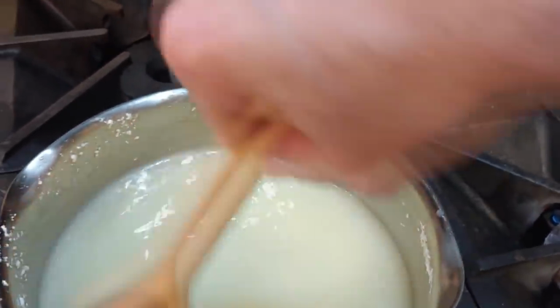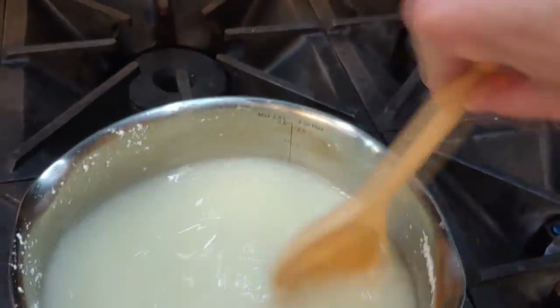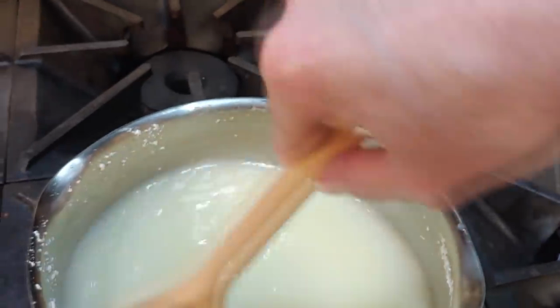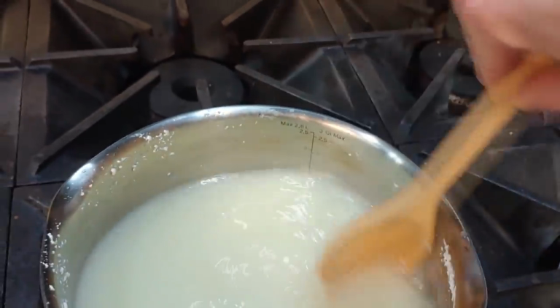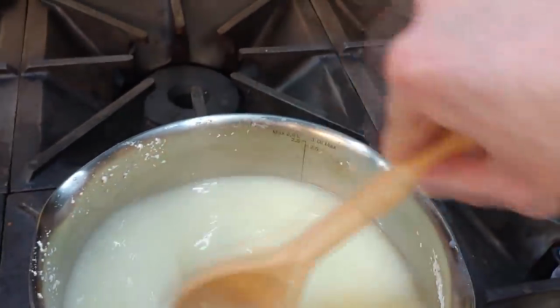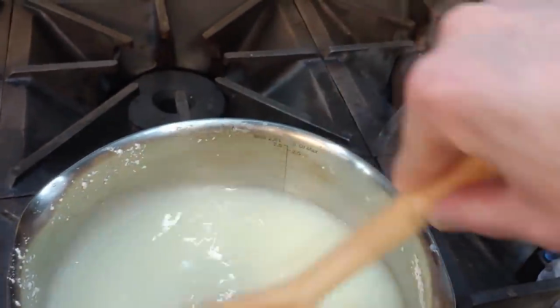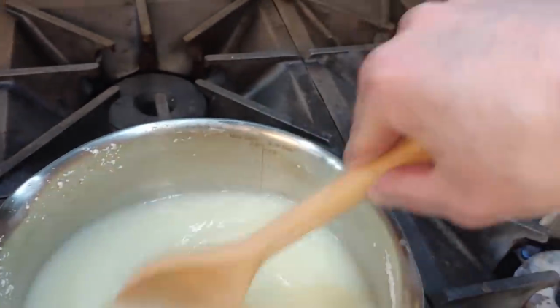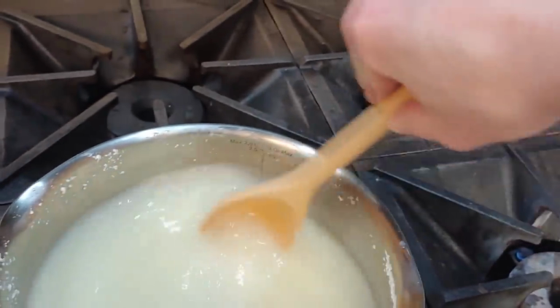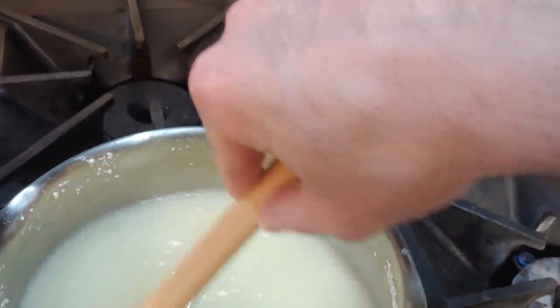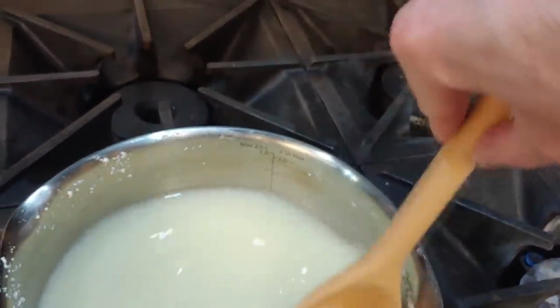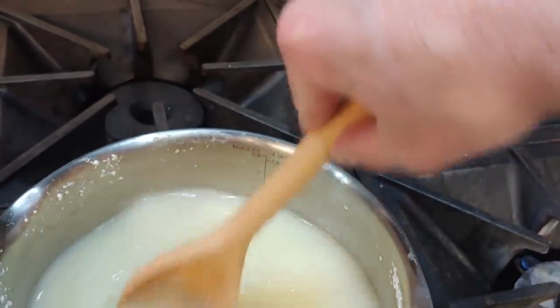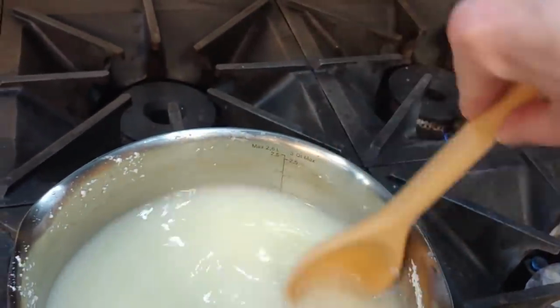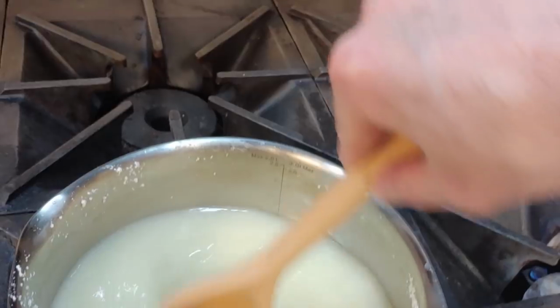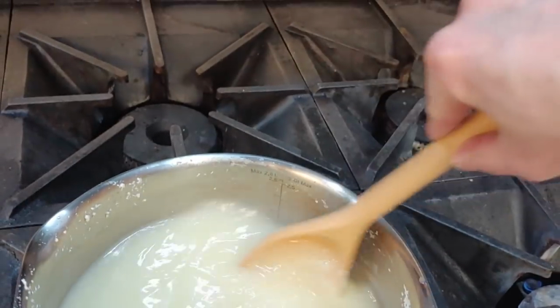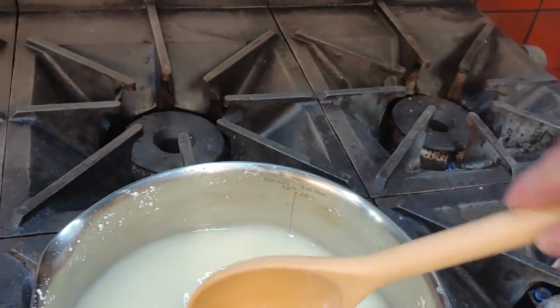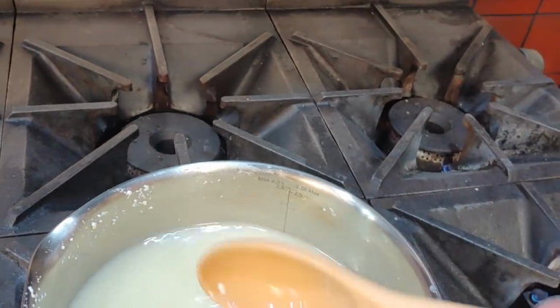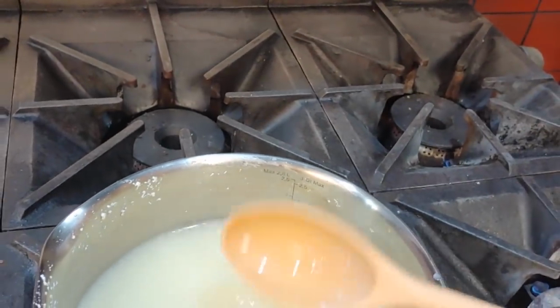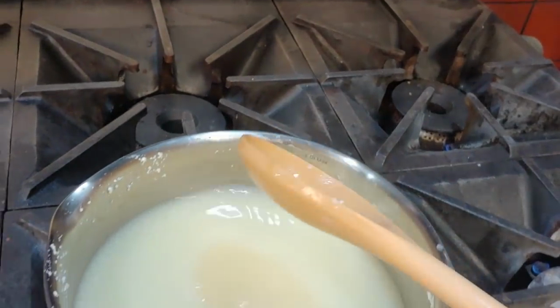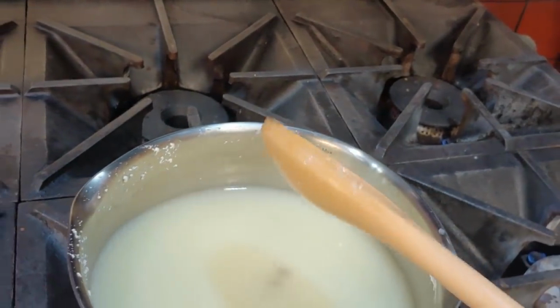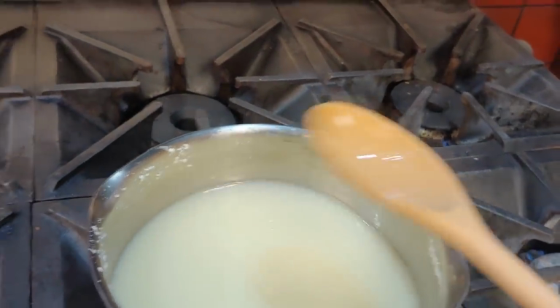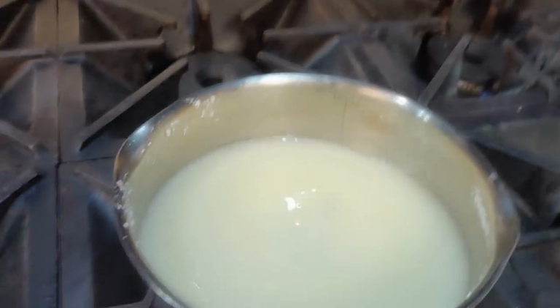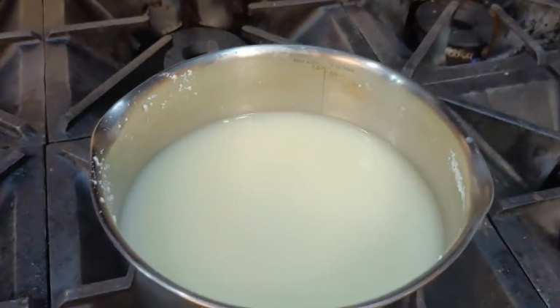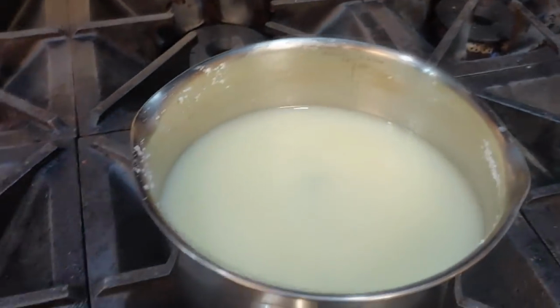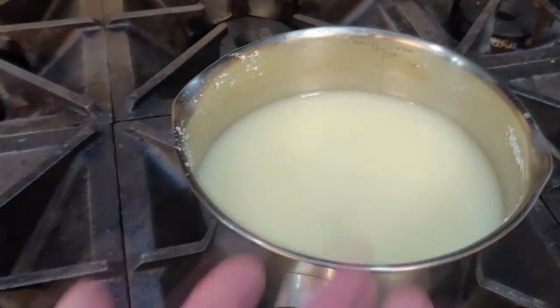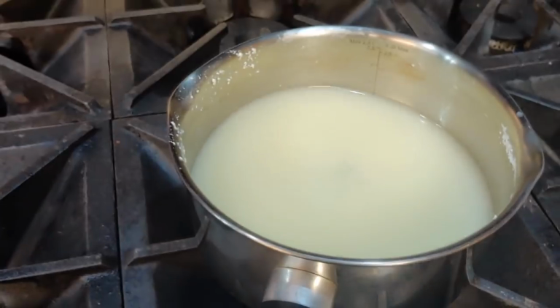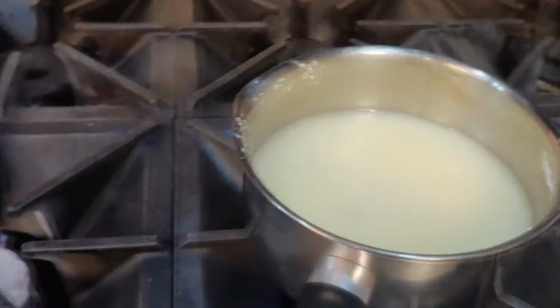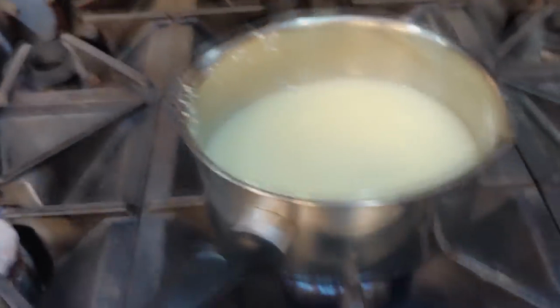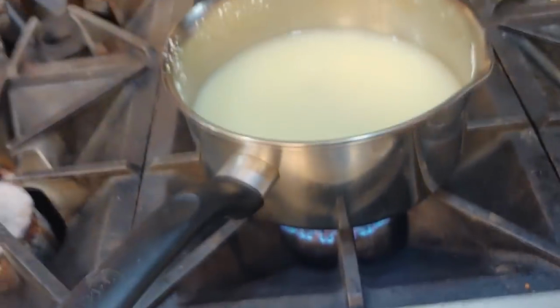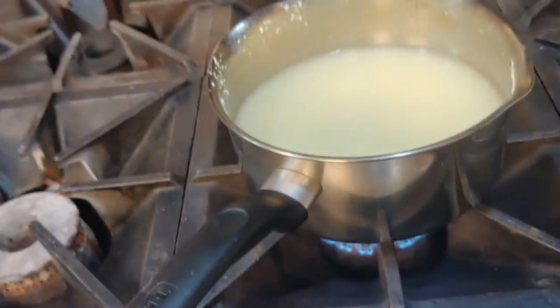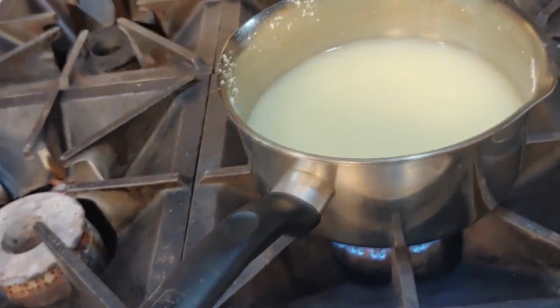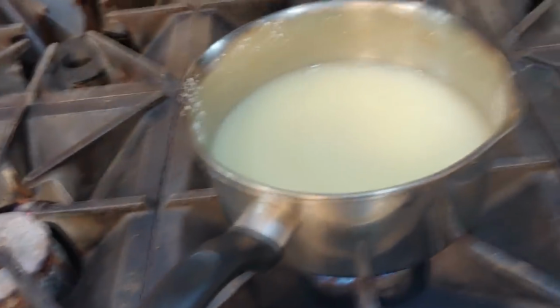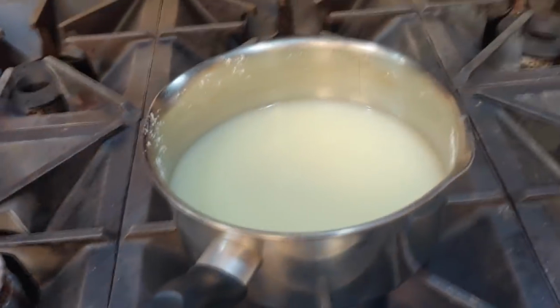What we want to do is bring this up to a simmer again and cook until the poaching liquid is milky and reduced by half - about 9 to 11 minutes. And then we're going to strain it again. So we'll let this go and watch it.